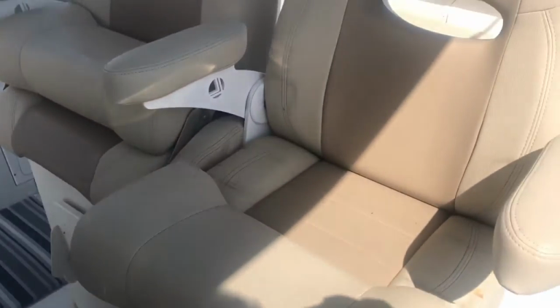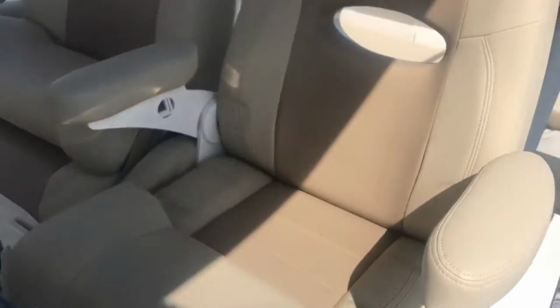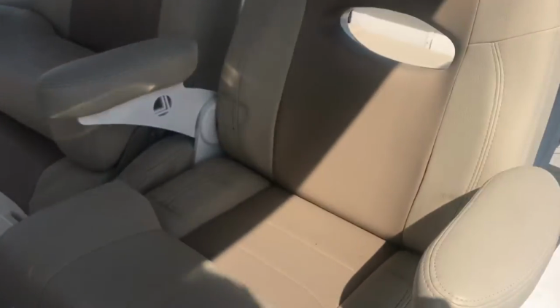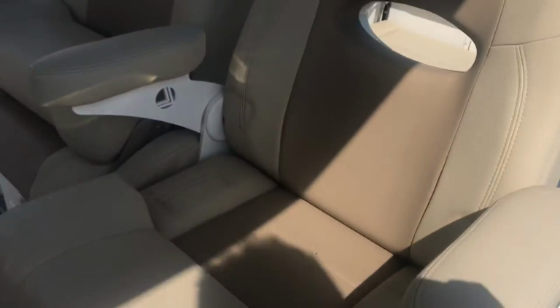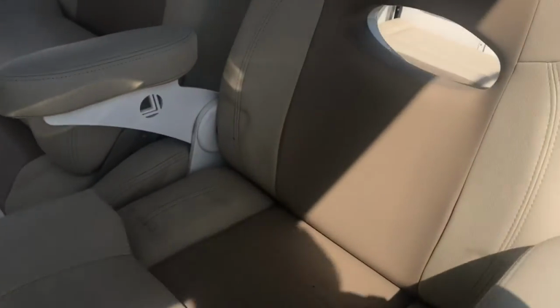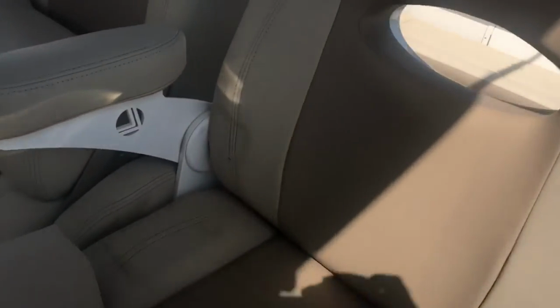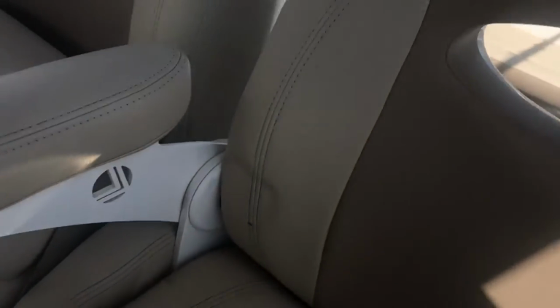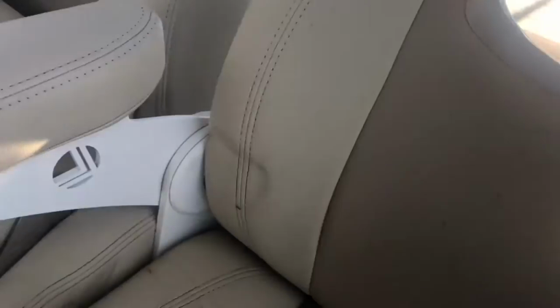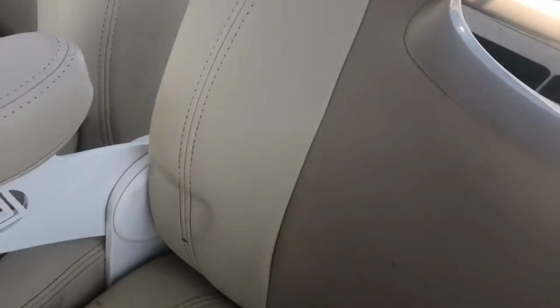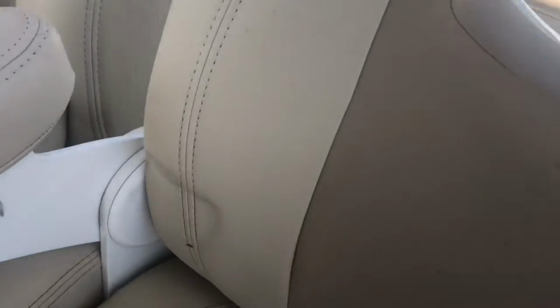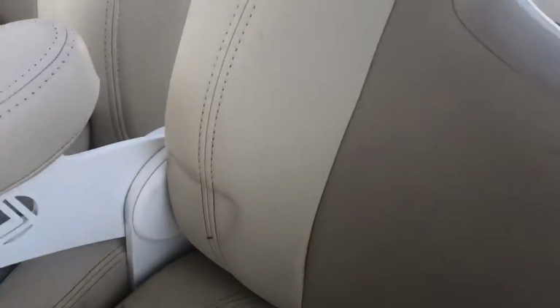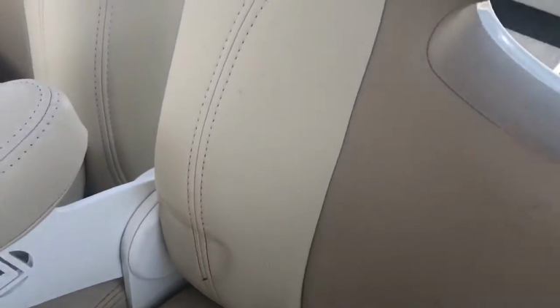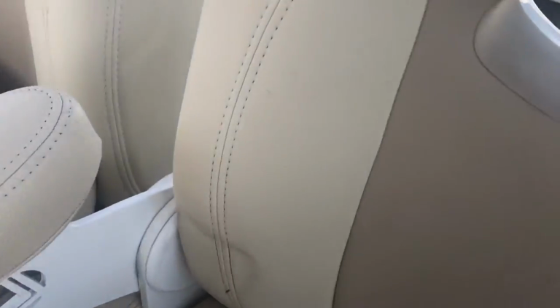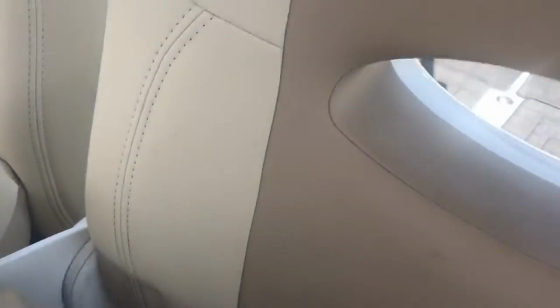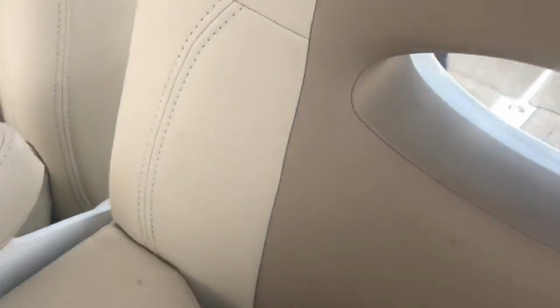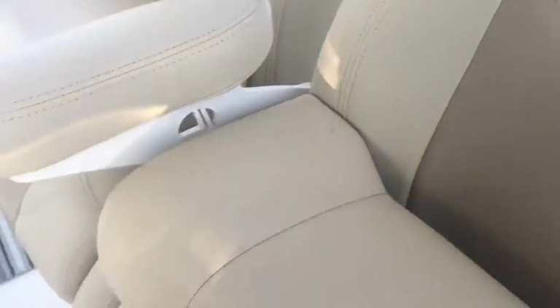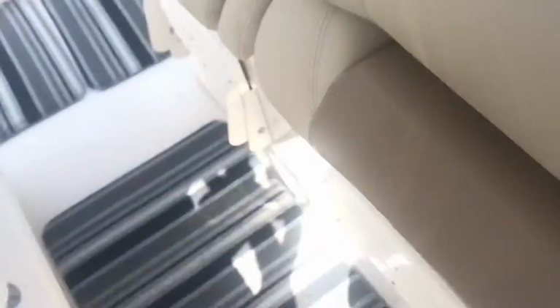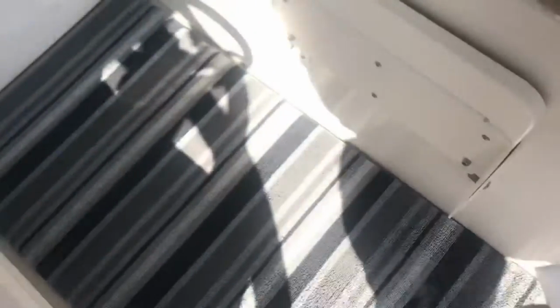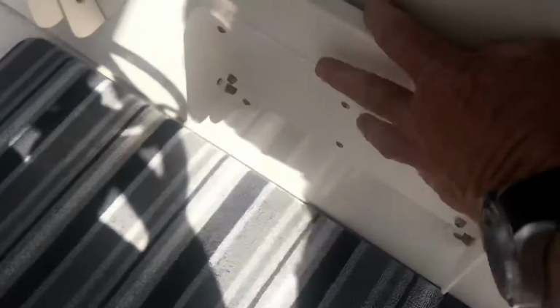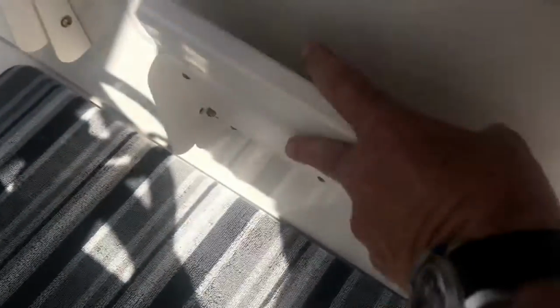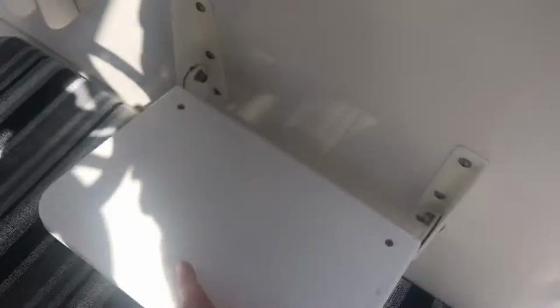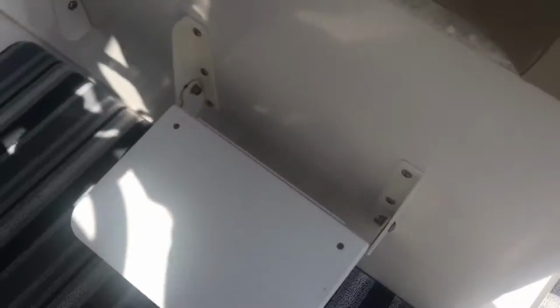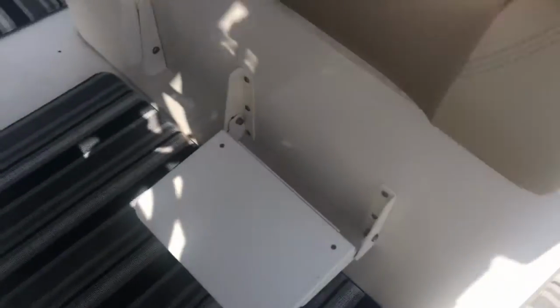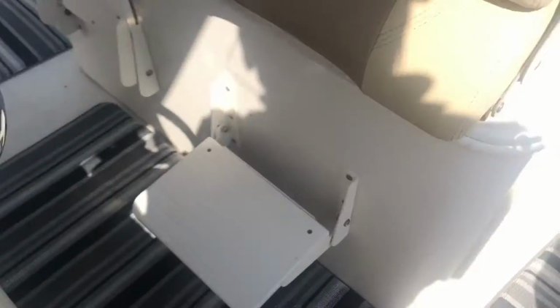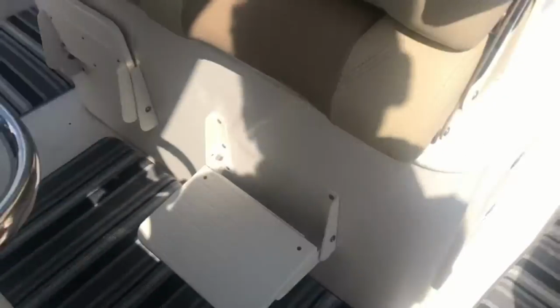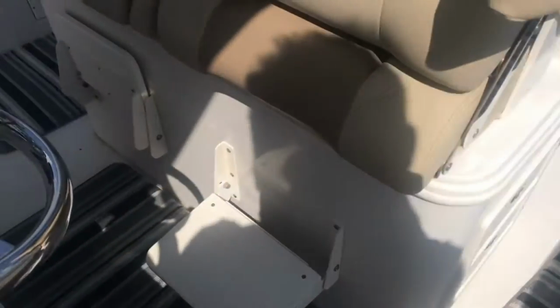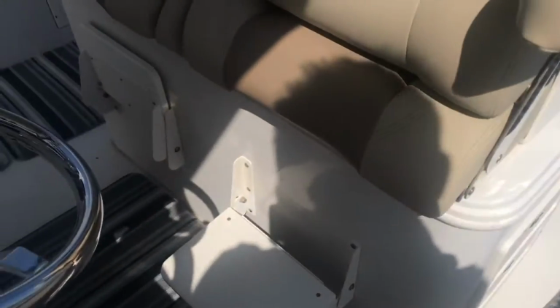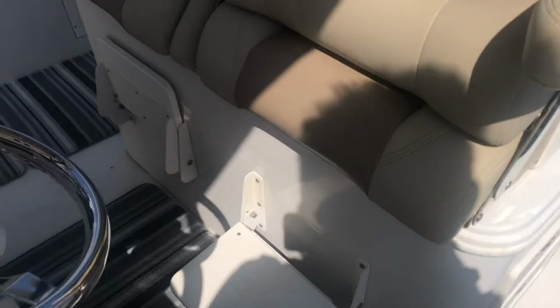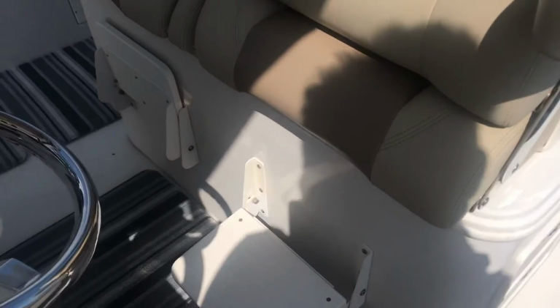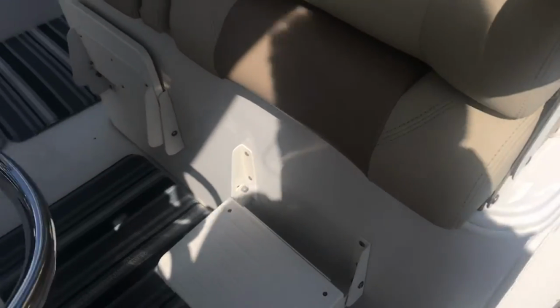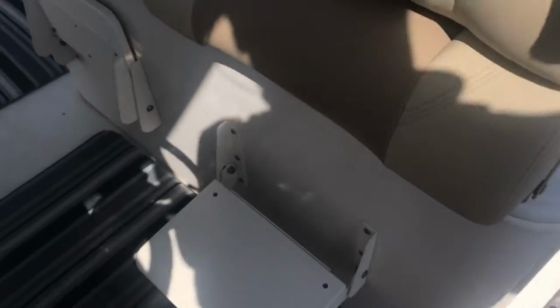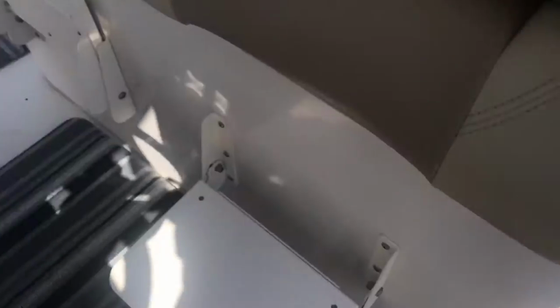Great helm seats here. You can stand, you can lean, you can sit. Nice foot rest here as well for when you're sitting.